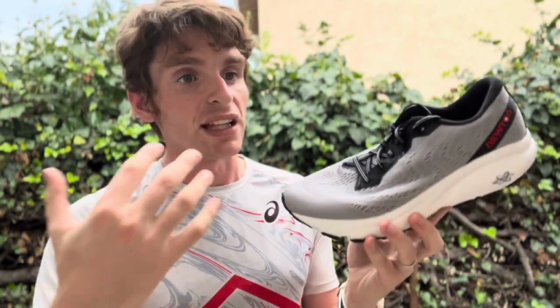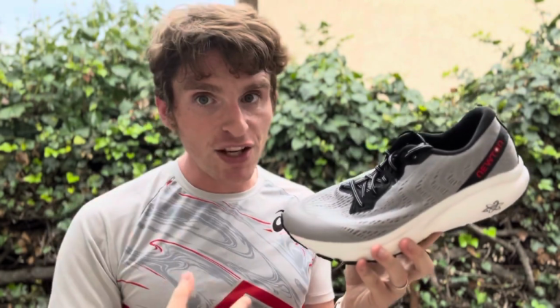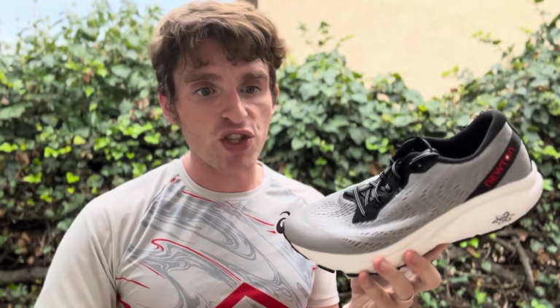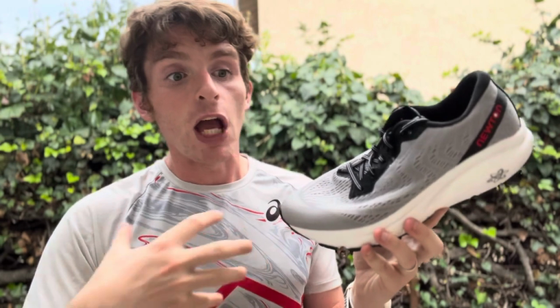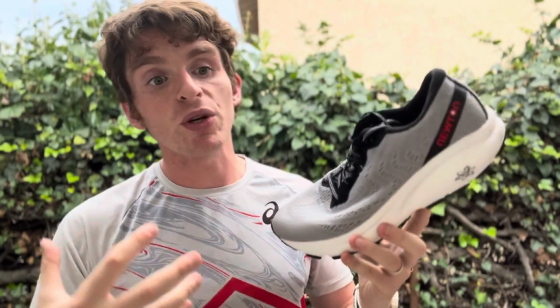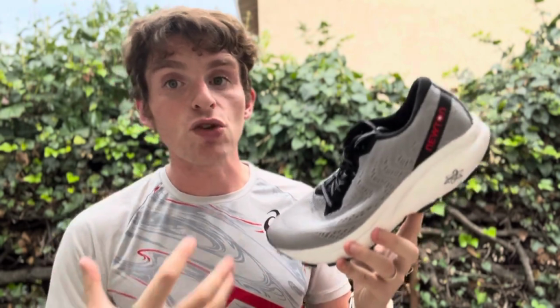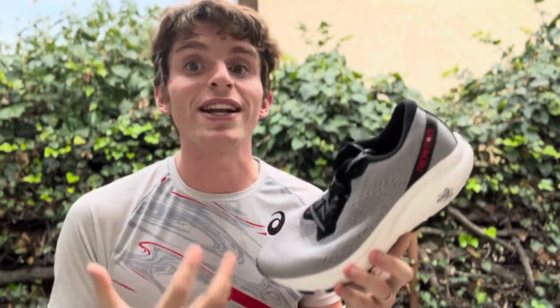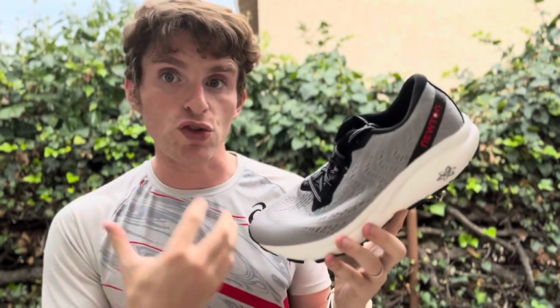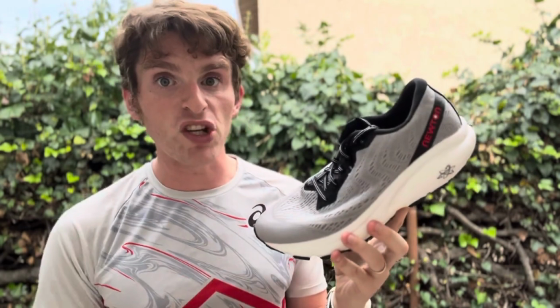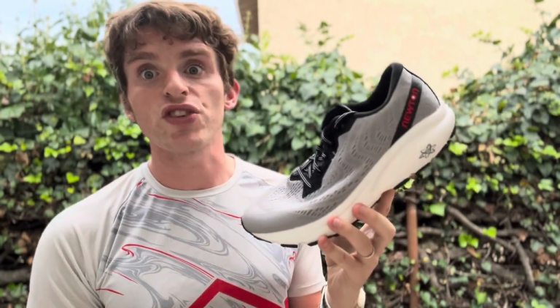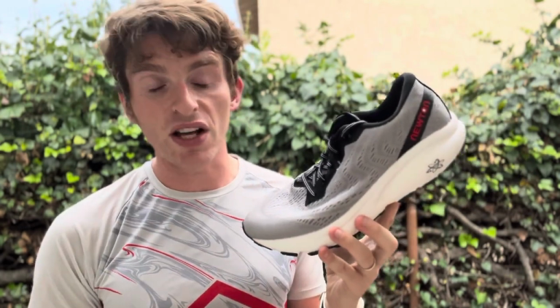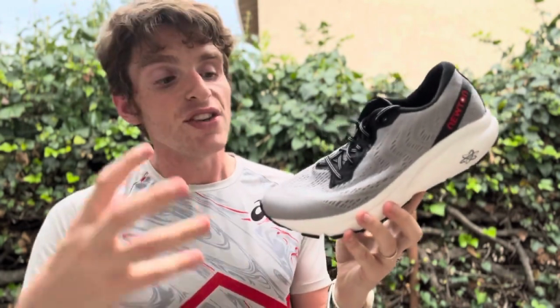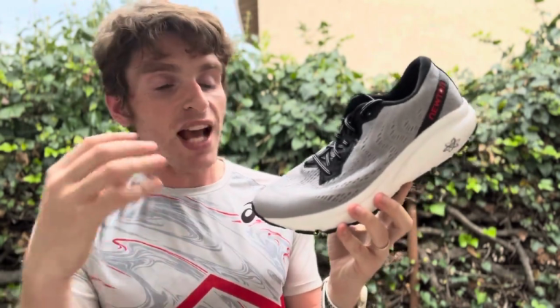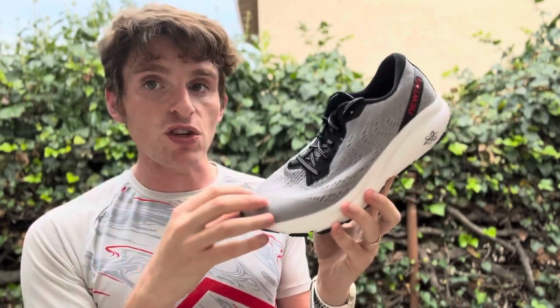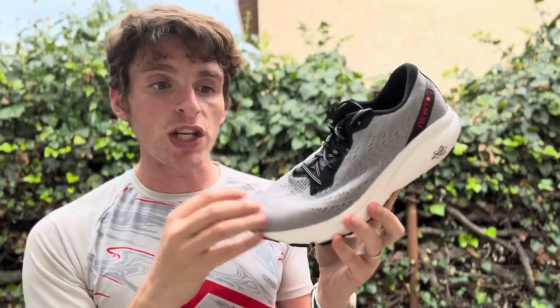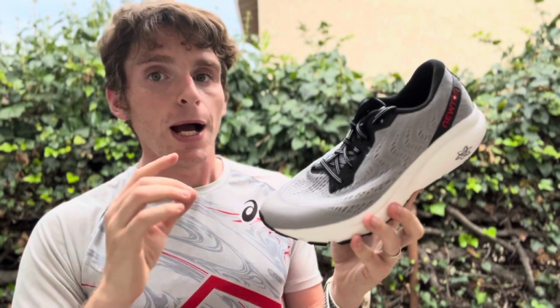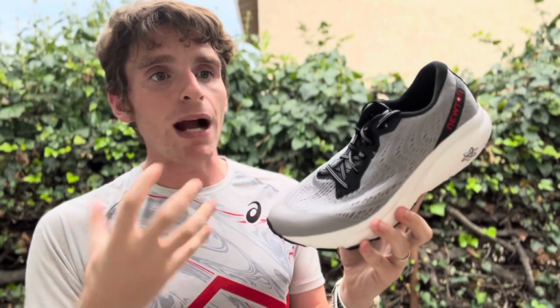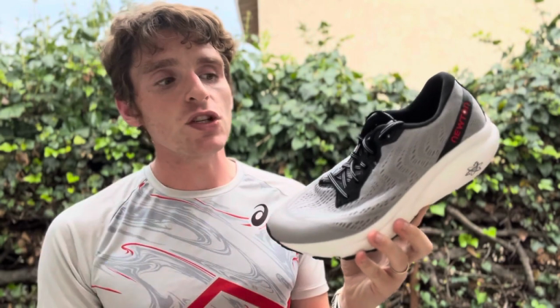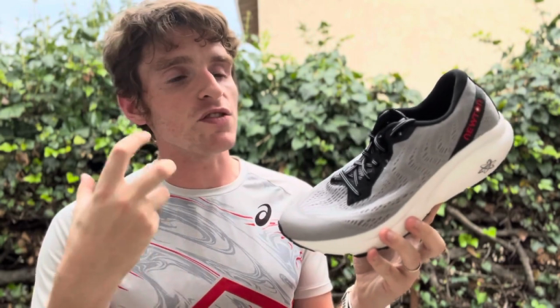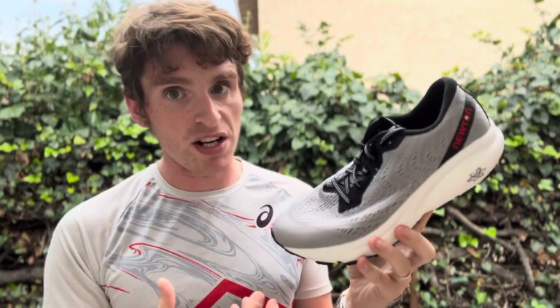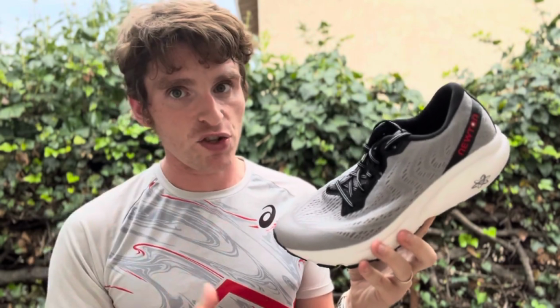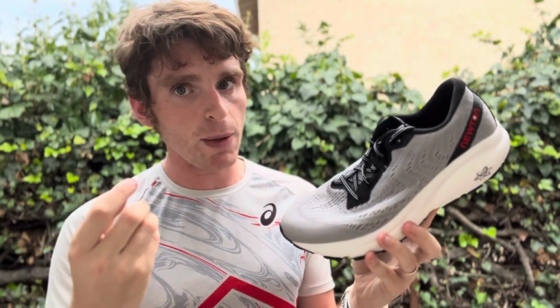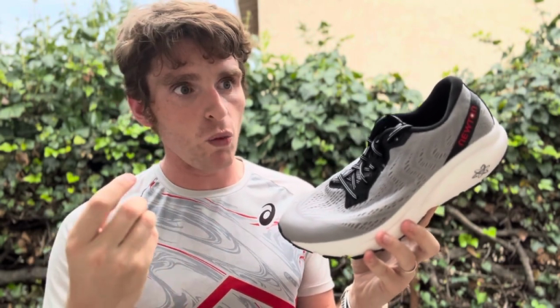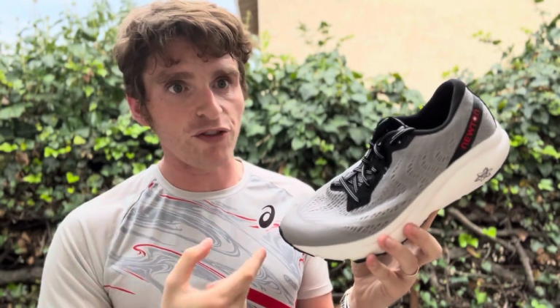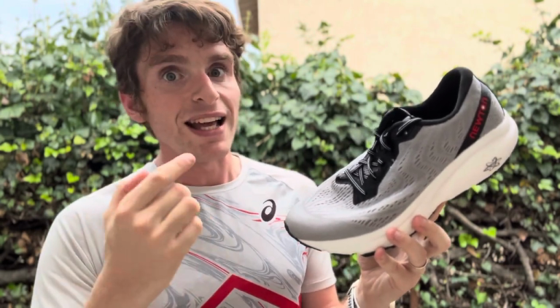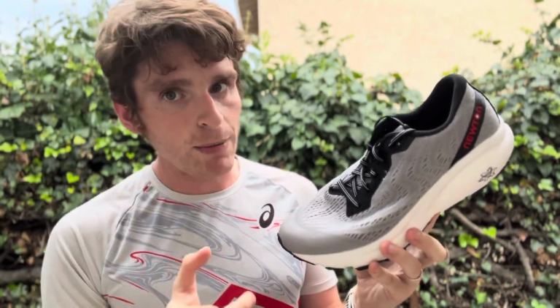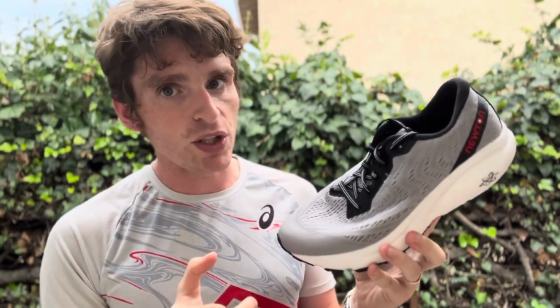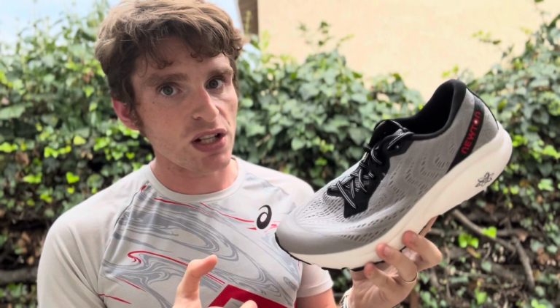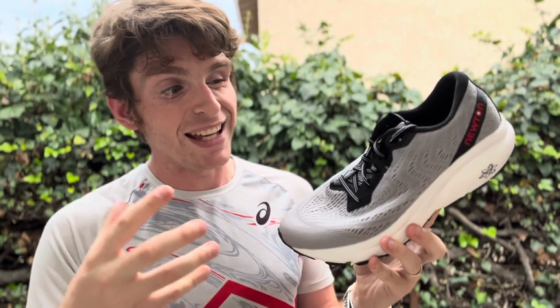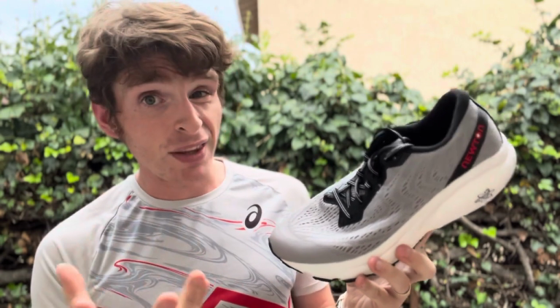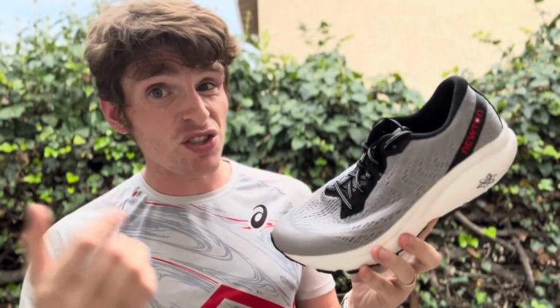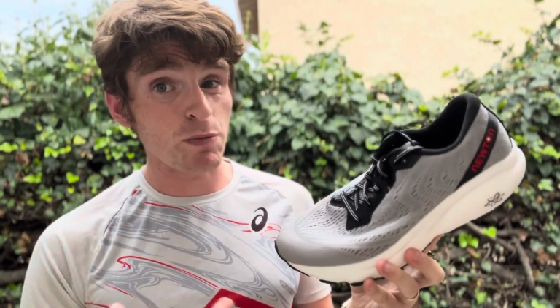A little bit less aggressive, helping people kind of get used to what is this Newton feel, get used to the lugs. The essence of this shoe is similar, but how it's executed is very different. So let's talk about what's different, if that might be something you're interested in. And on that note, let's start with the specs.